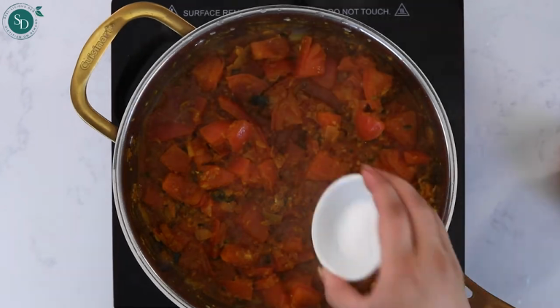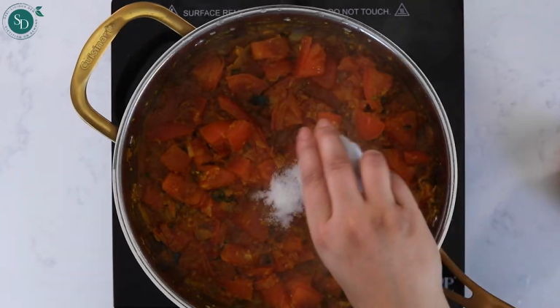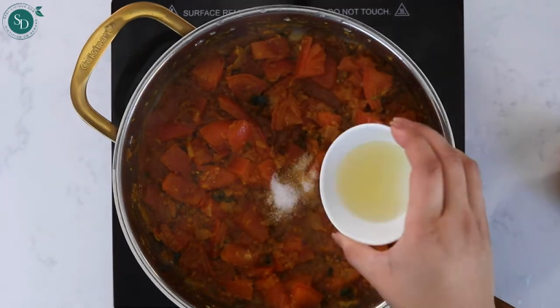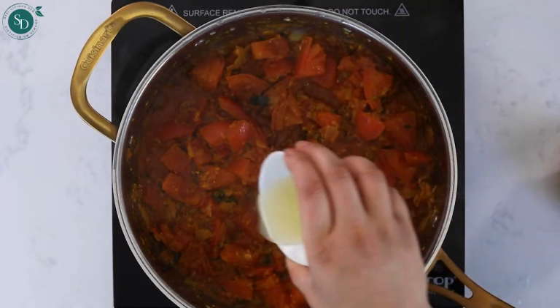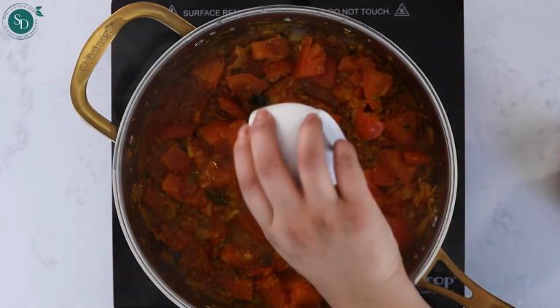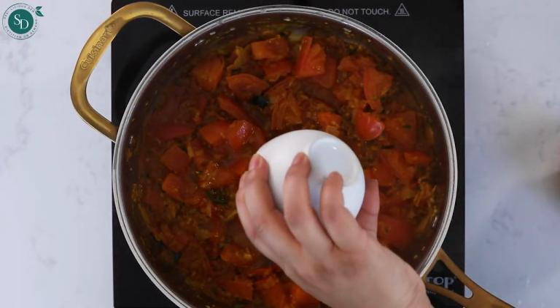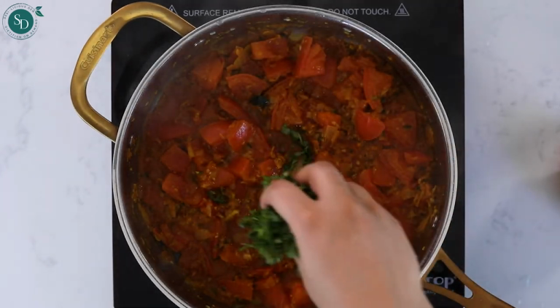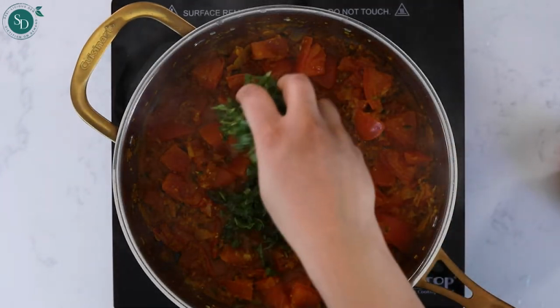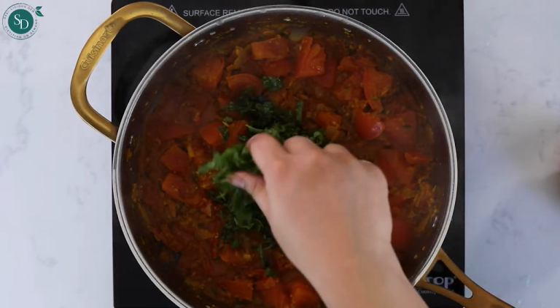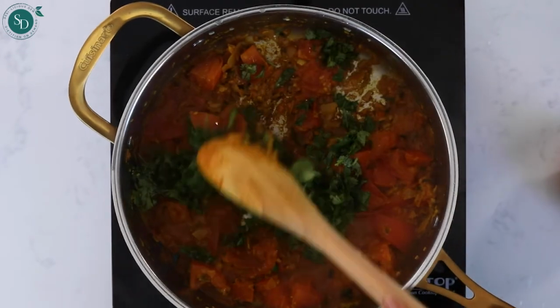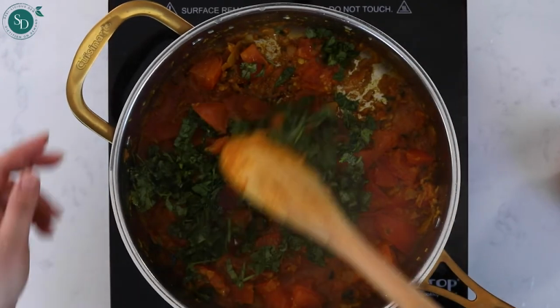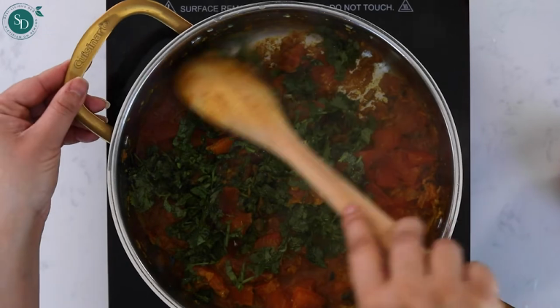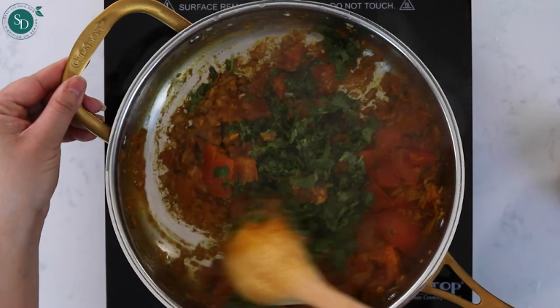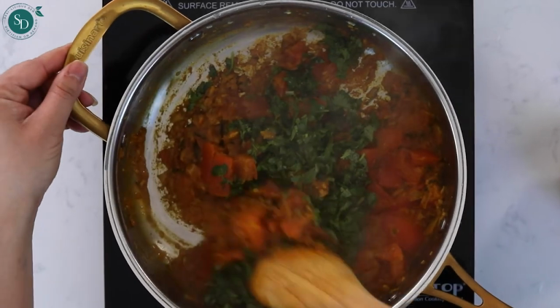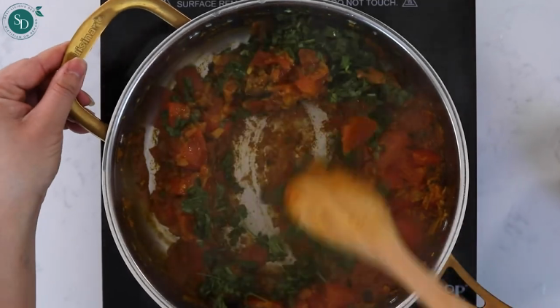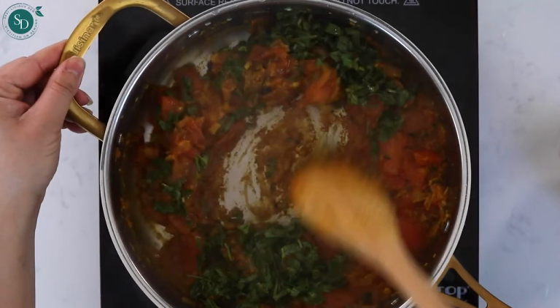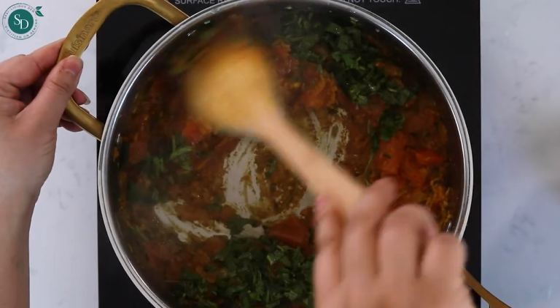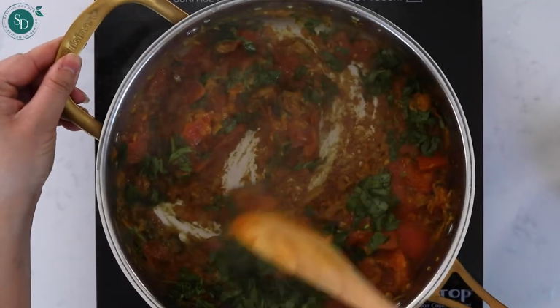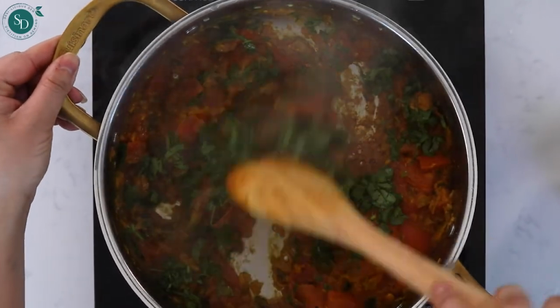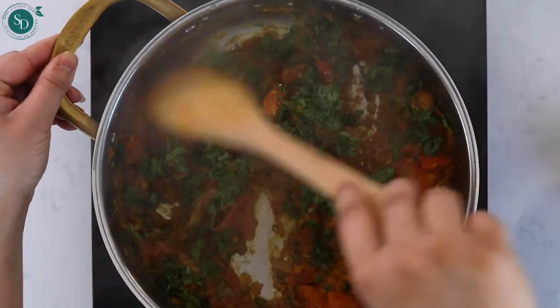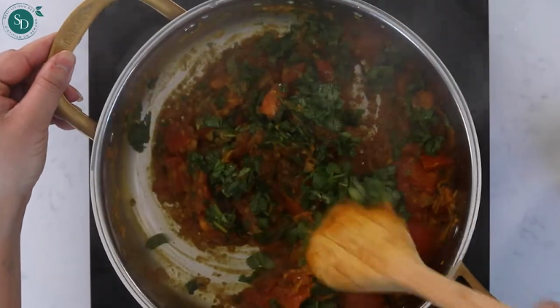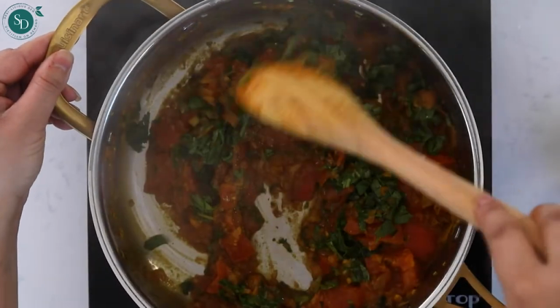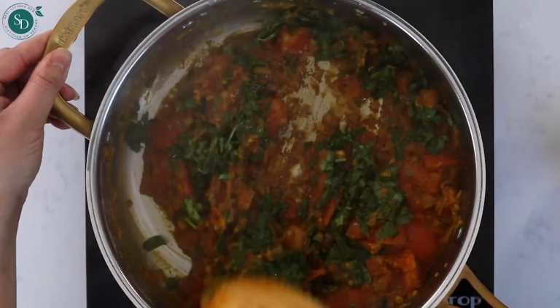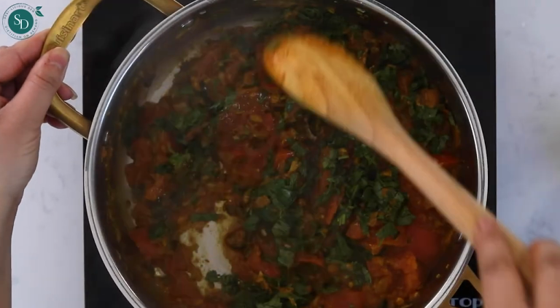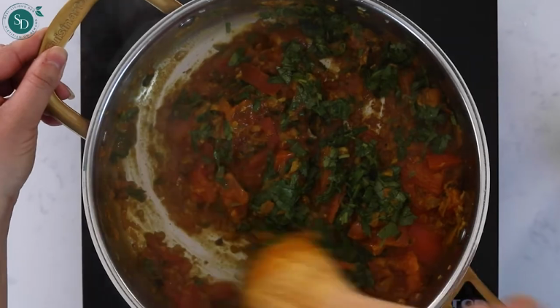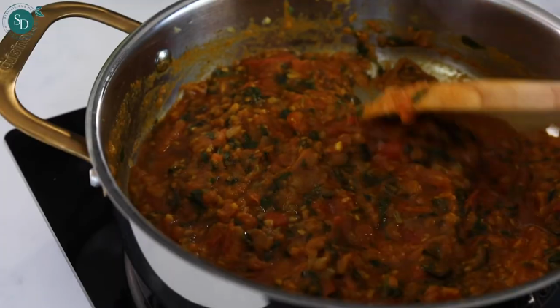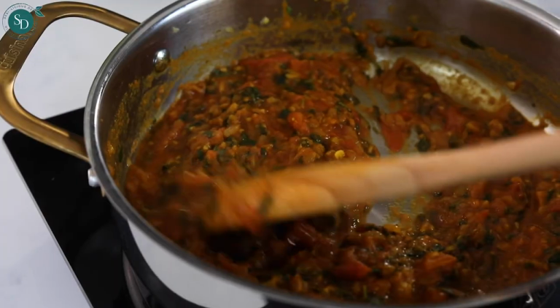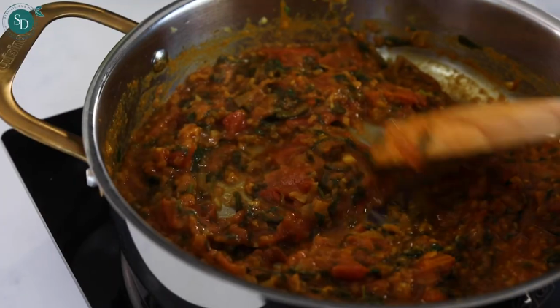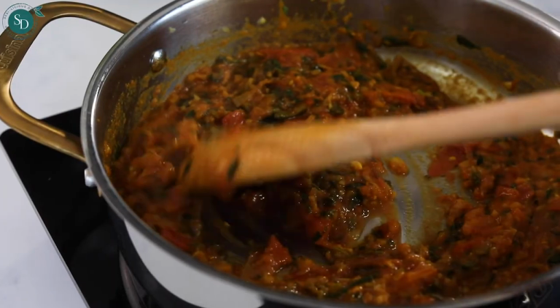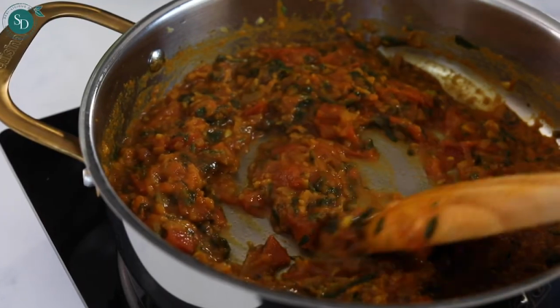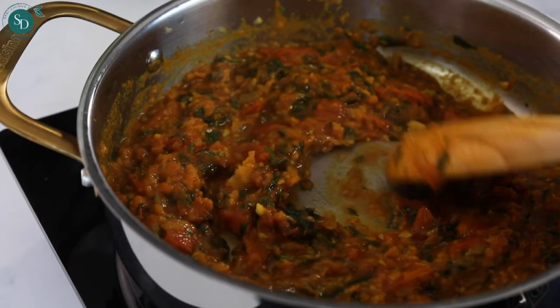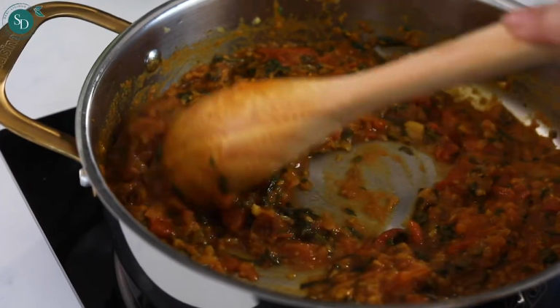Finish with salt, lemon and cilantro. I use my spatula to mash and break up any larger tomato pieces. Once done, you'll end up with a thick and delicious Indian curry sauce.